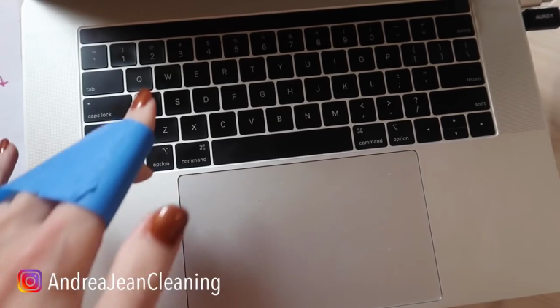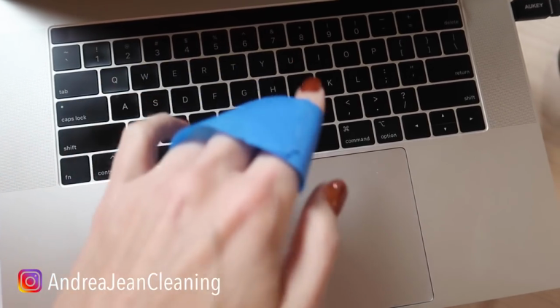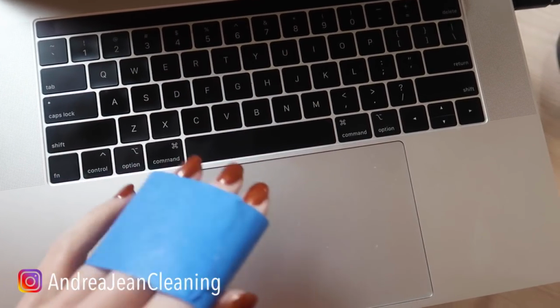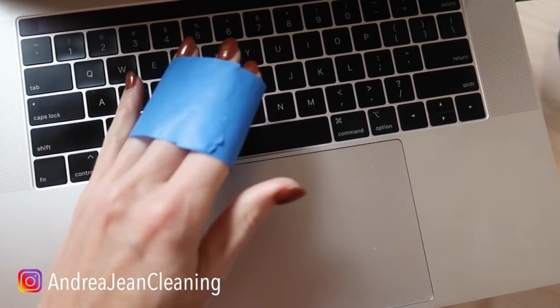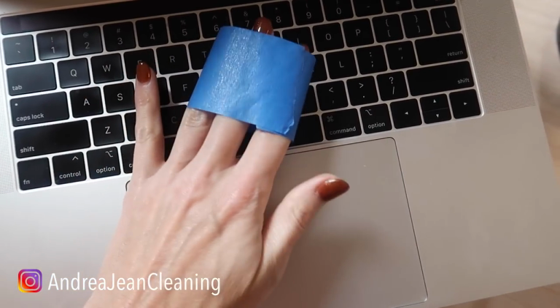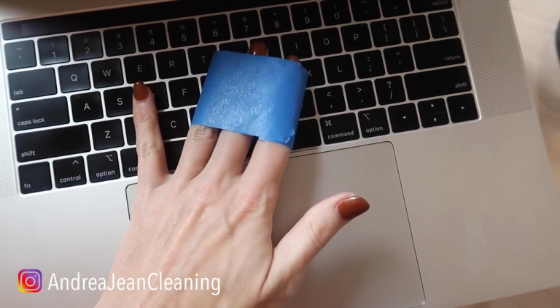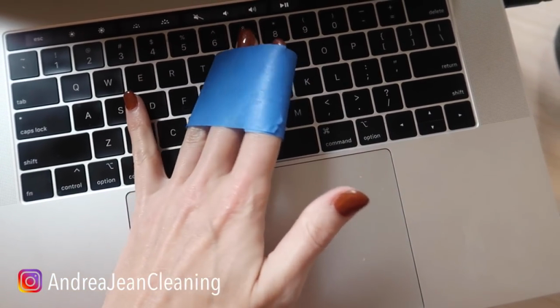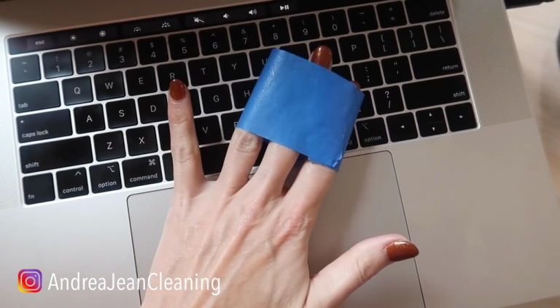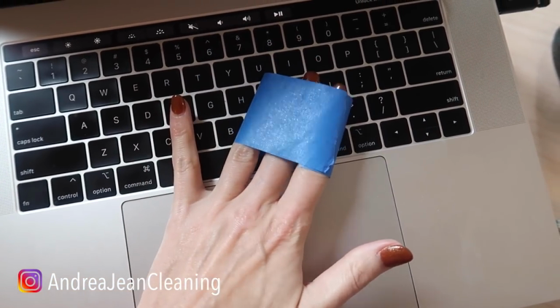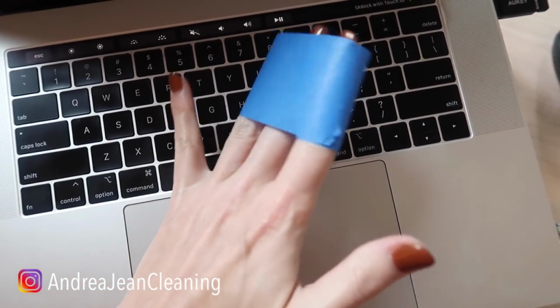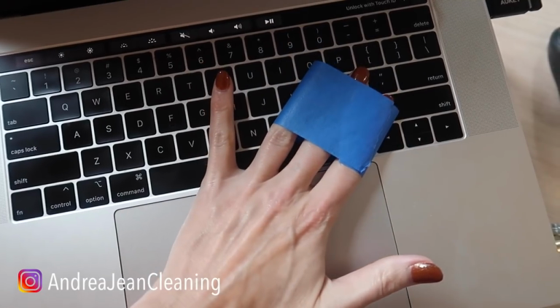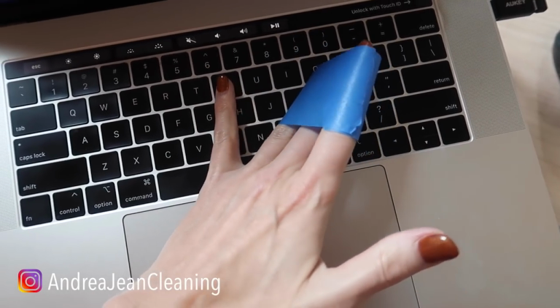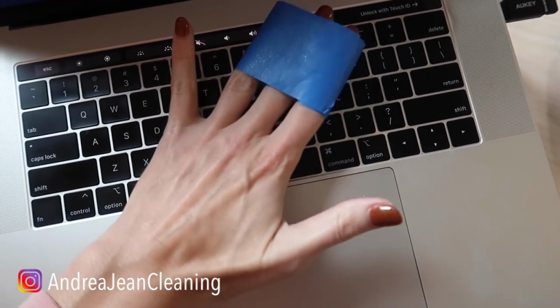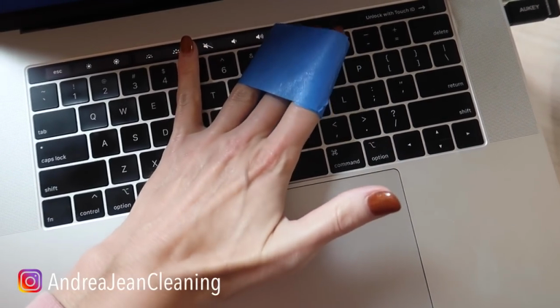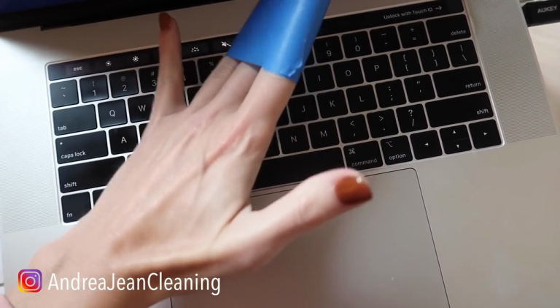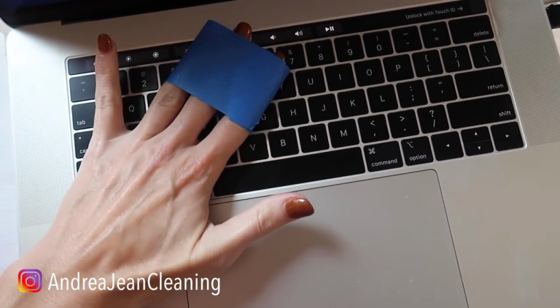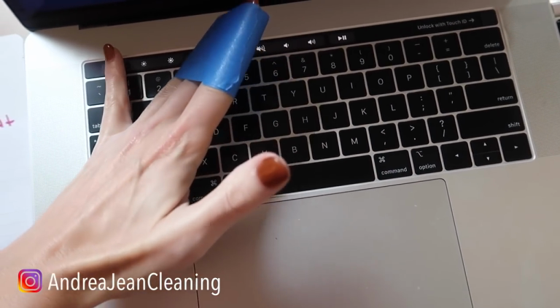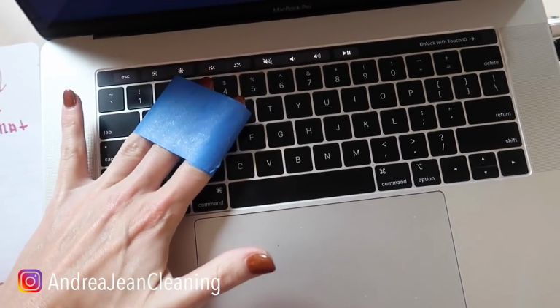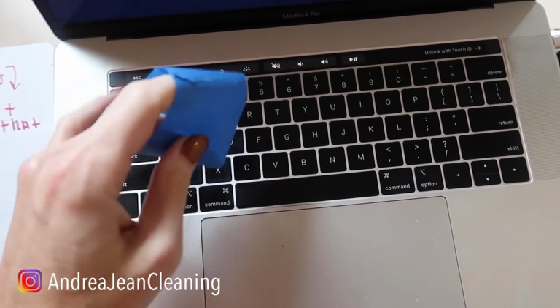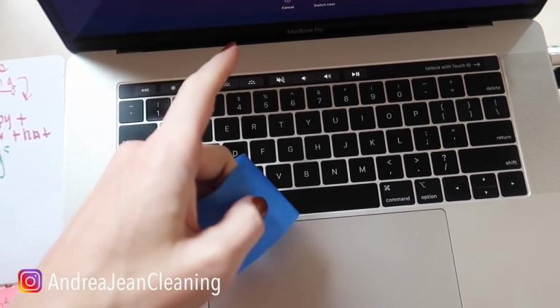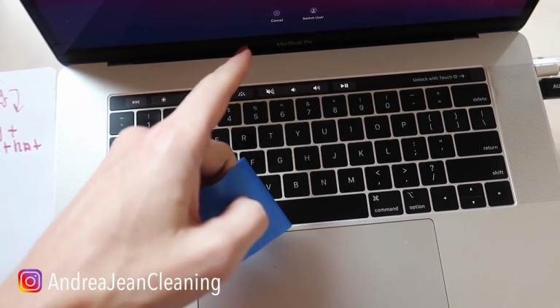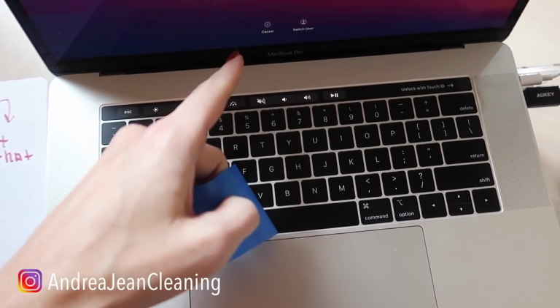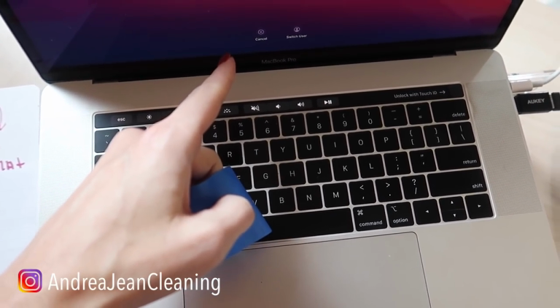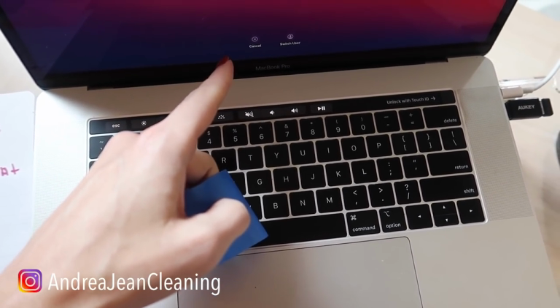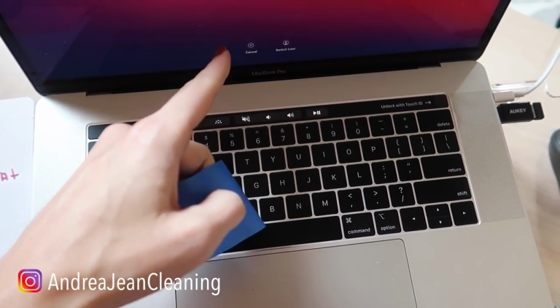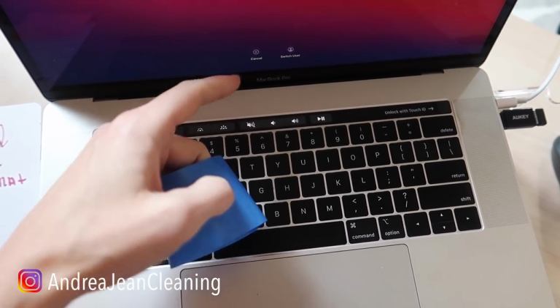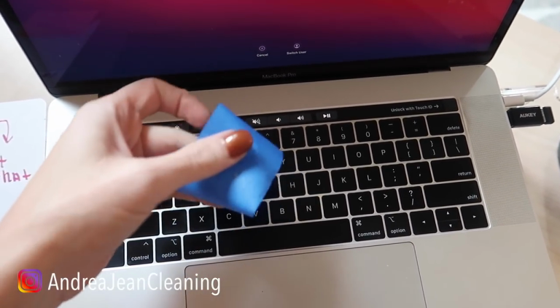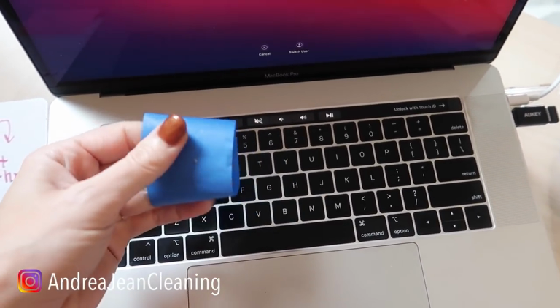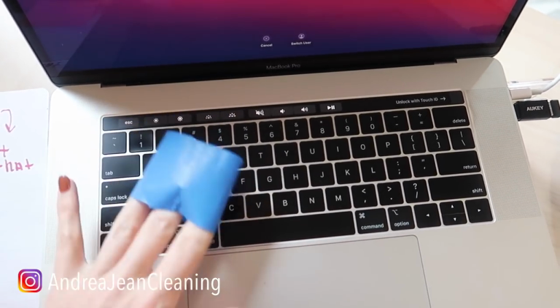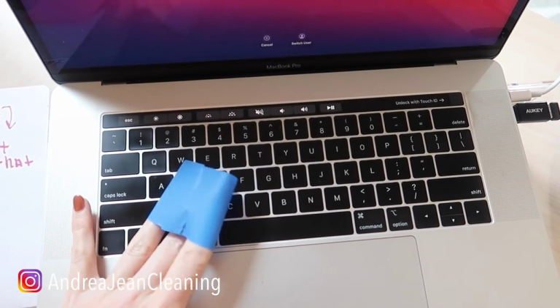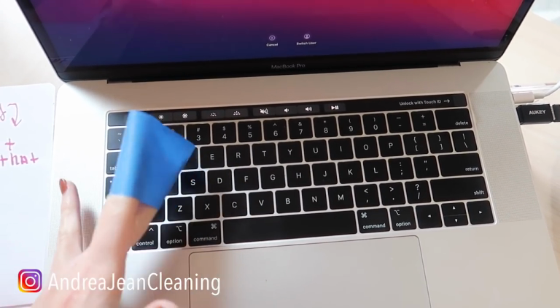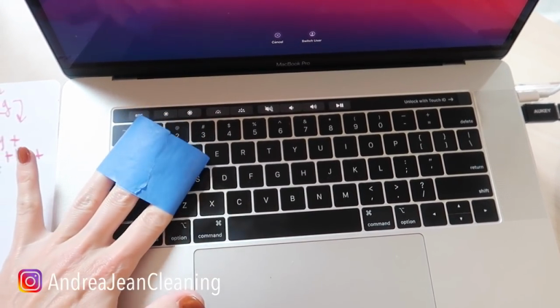Do you eat over your keyboard like I do? Chocolate, popcorn — just get yourself some tape and you can get everything off of it. If you're looking for a really fun Google hack to impress your friends and family, I will link that video in the description box below.